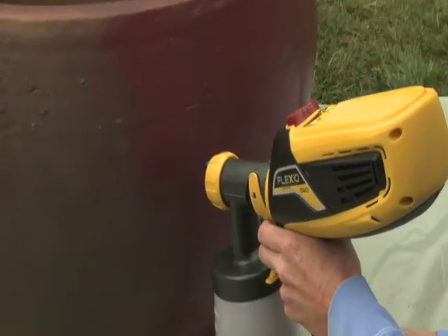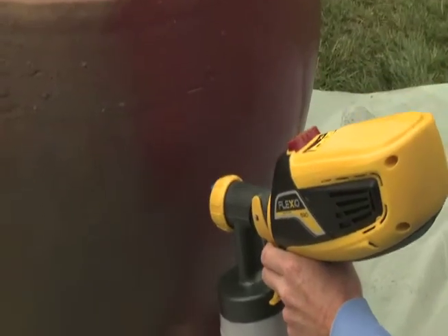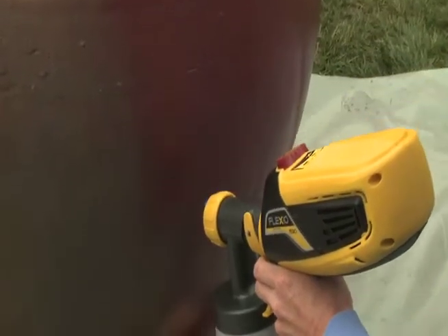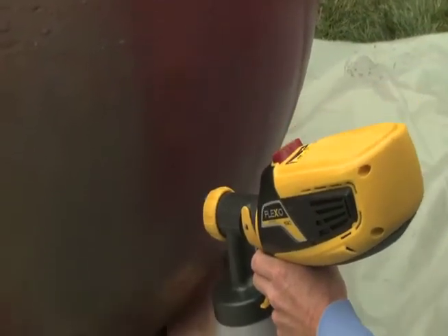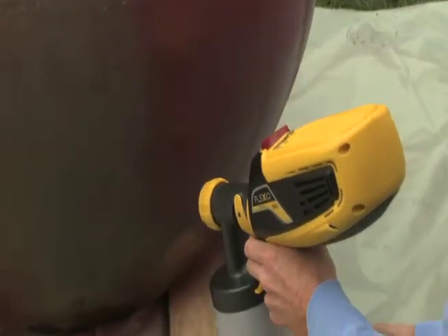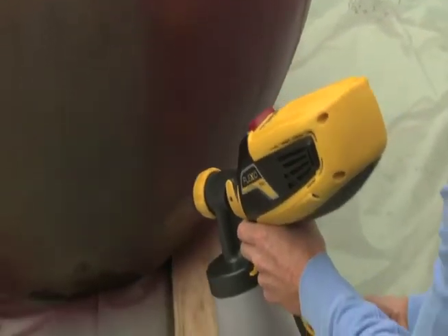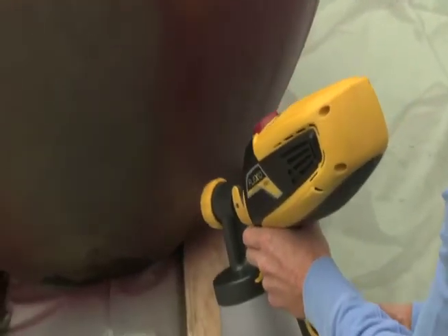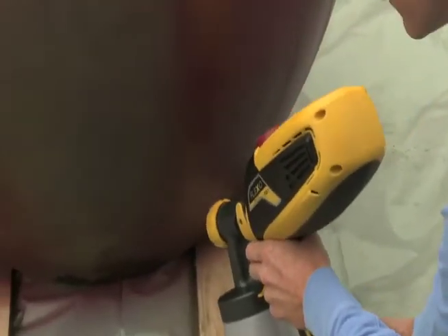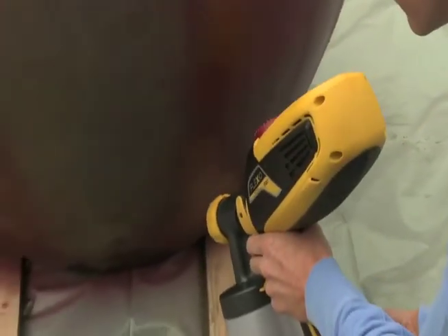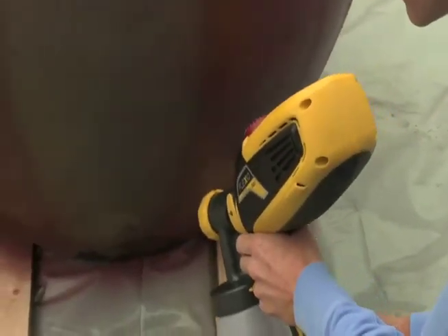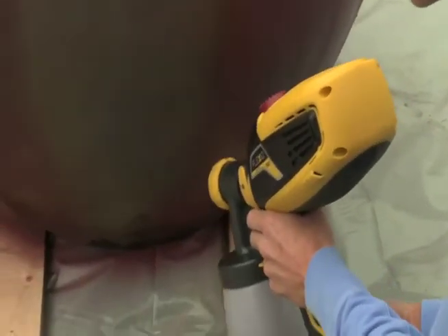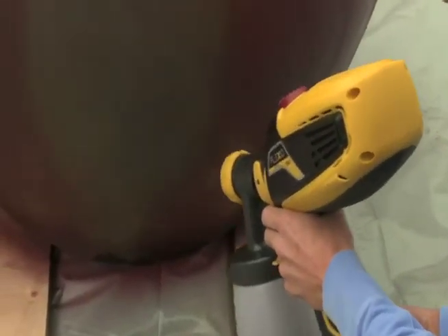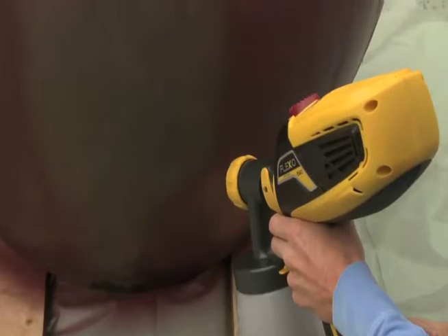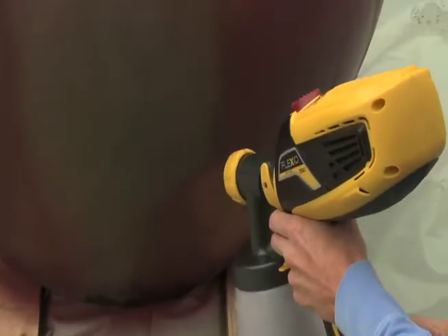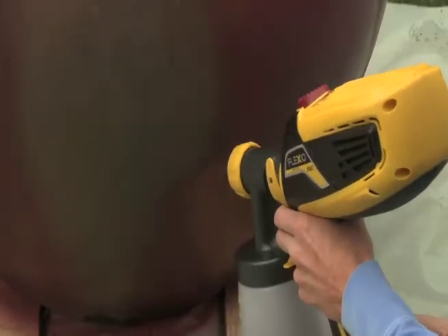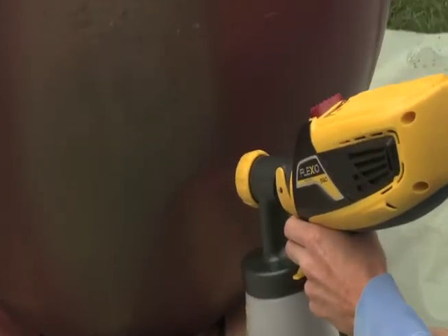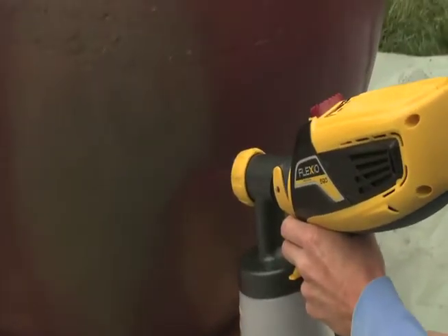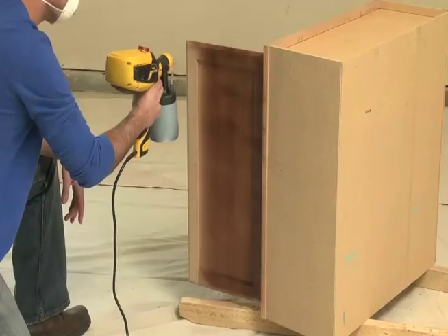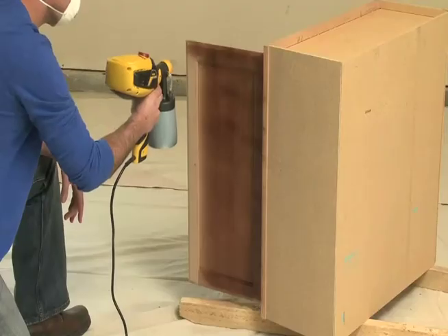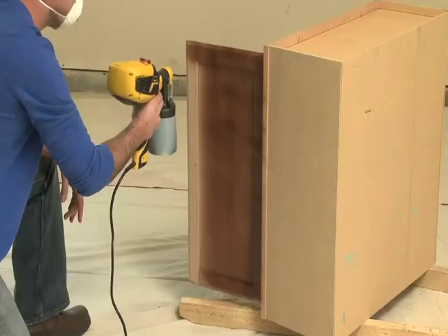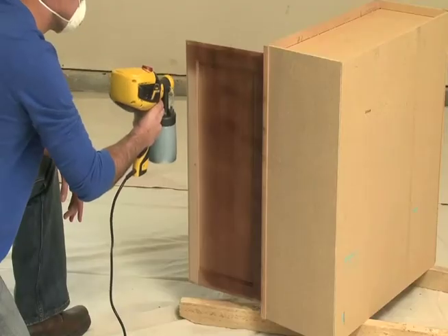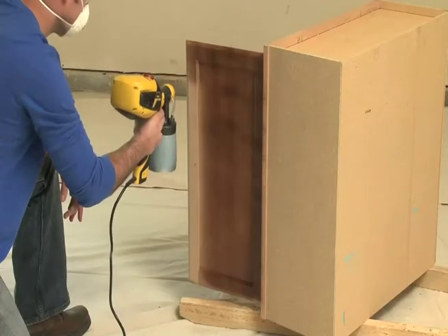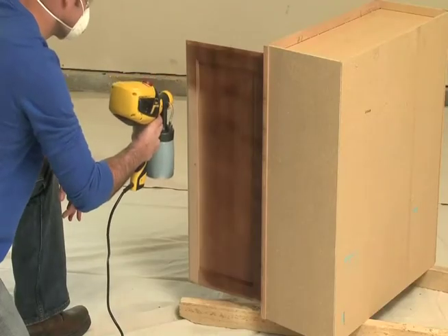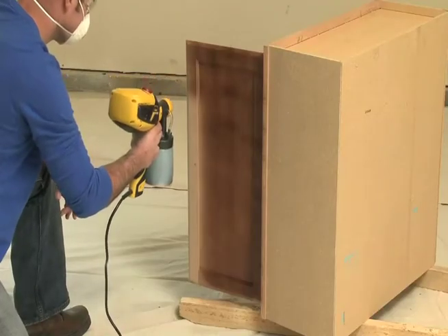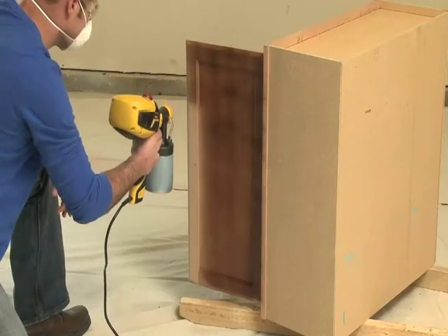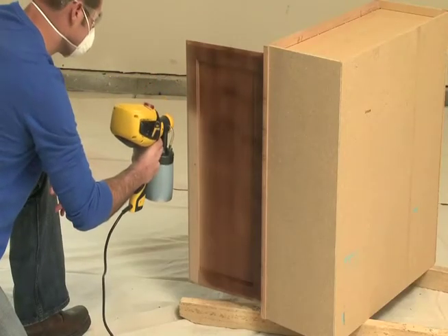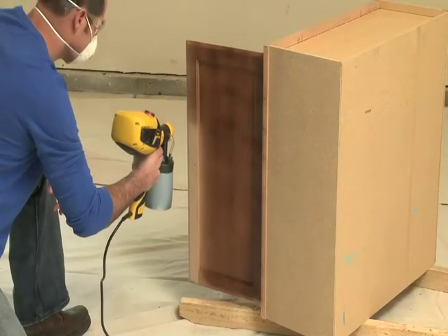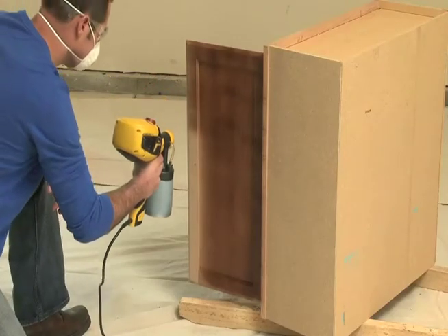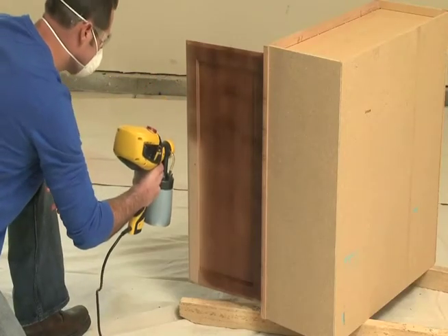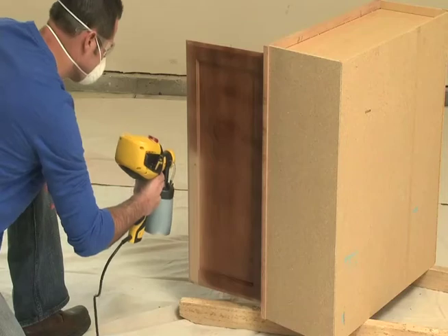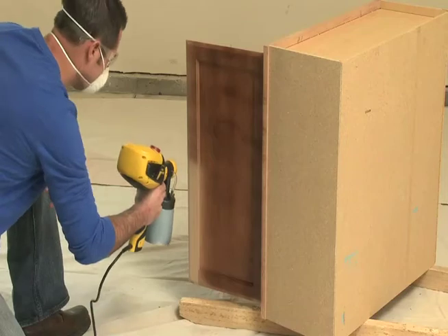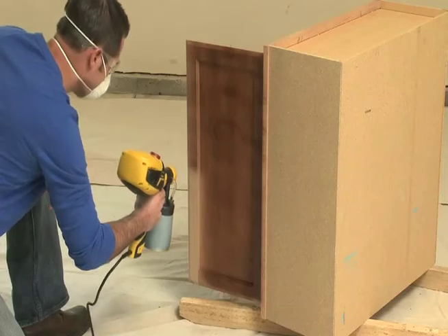The Detail Finish Nozzle is ideal for those projects that require a fine finish. Projects like cabinets, furniture, and crafts will have a smooth, even coating.